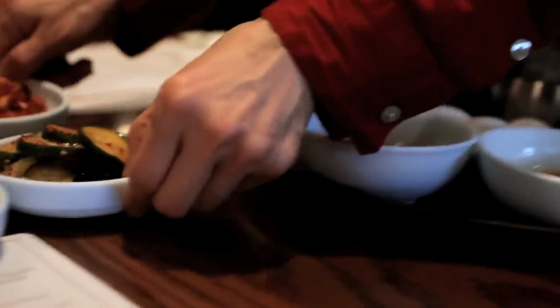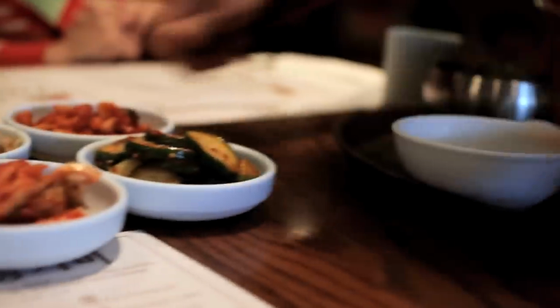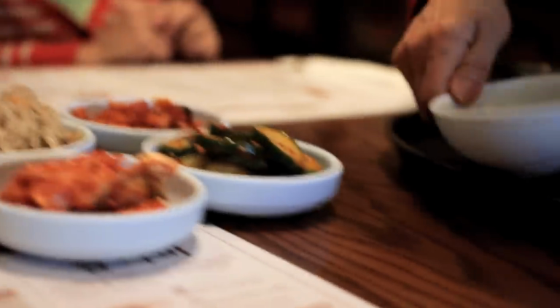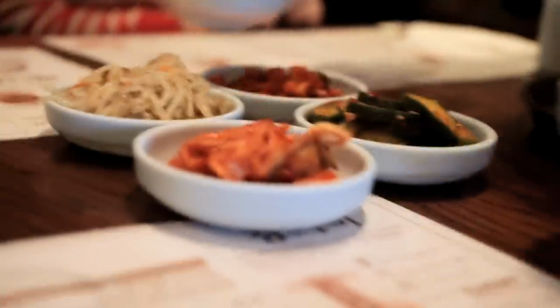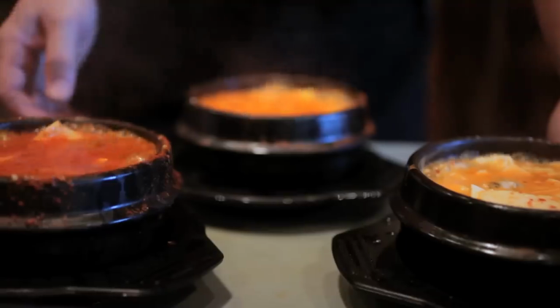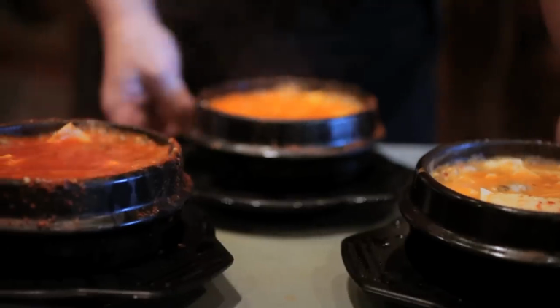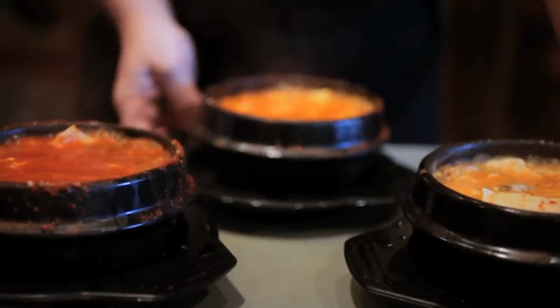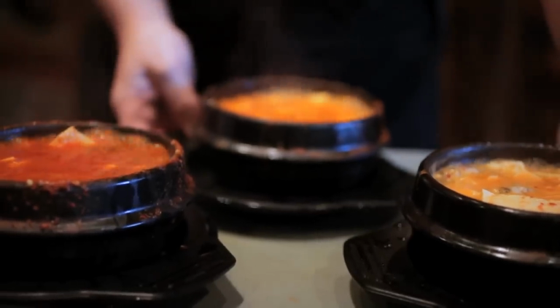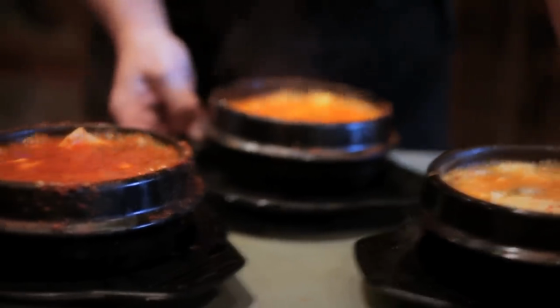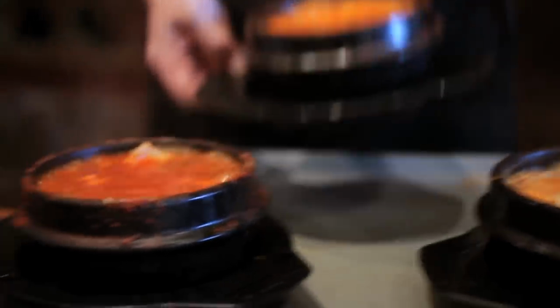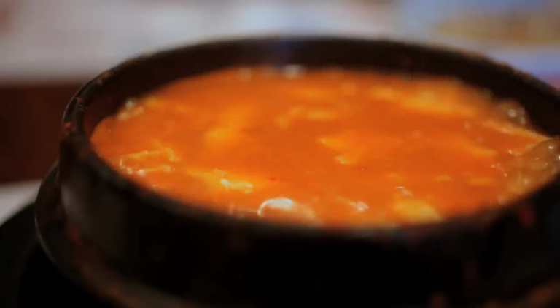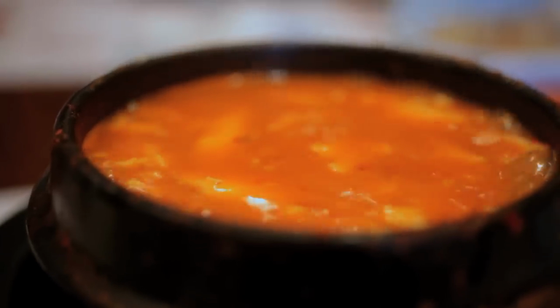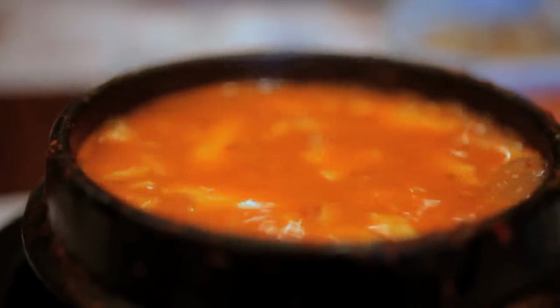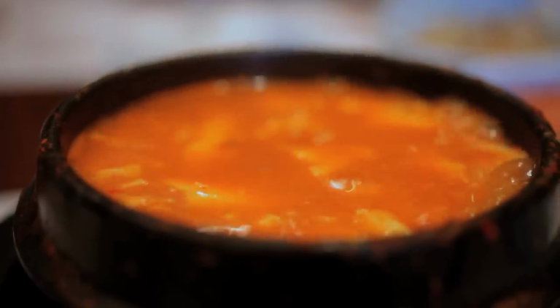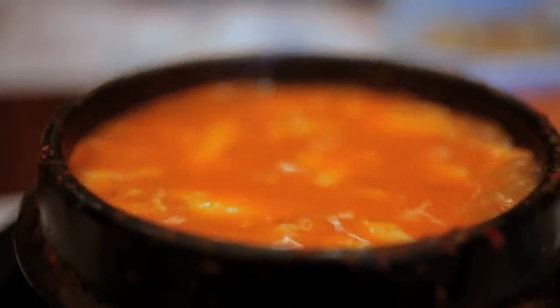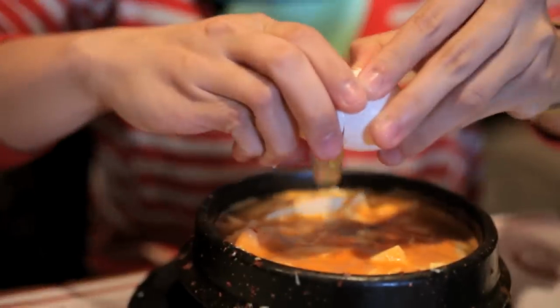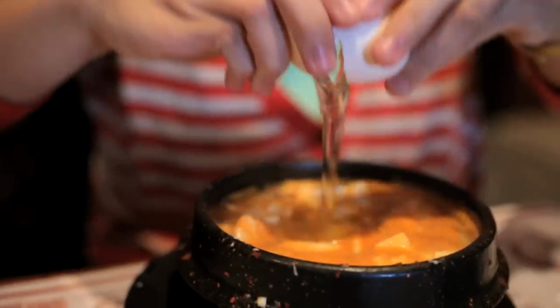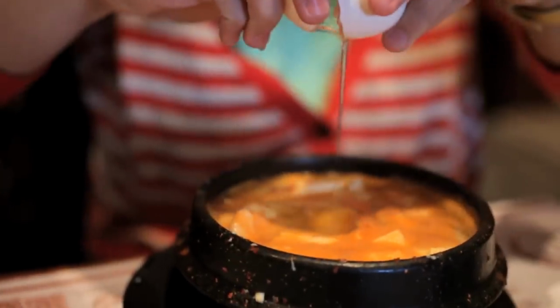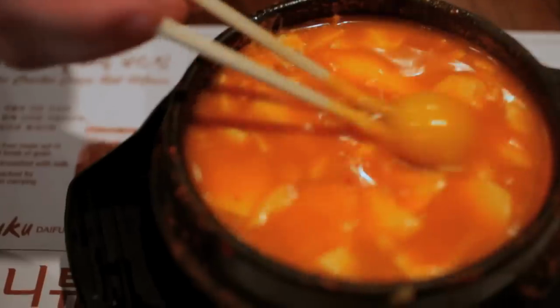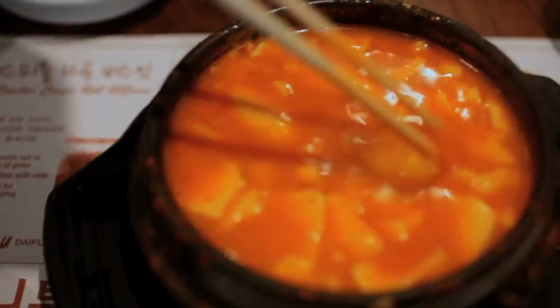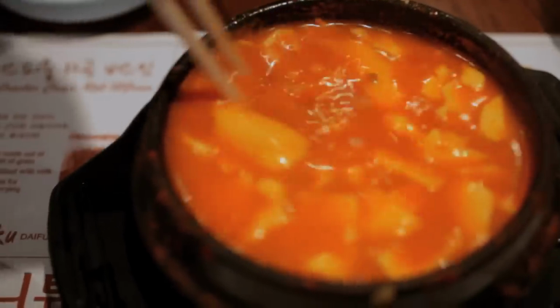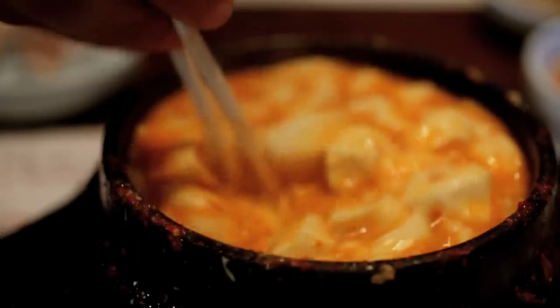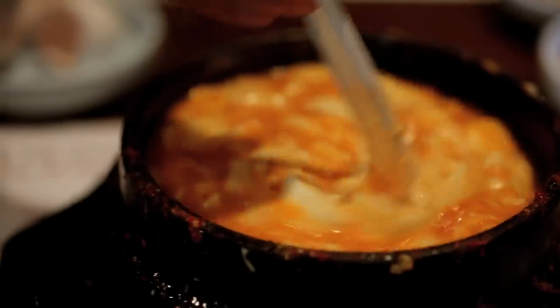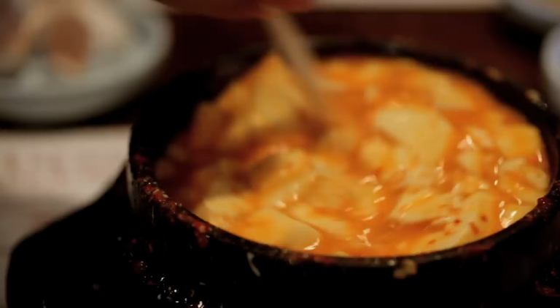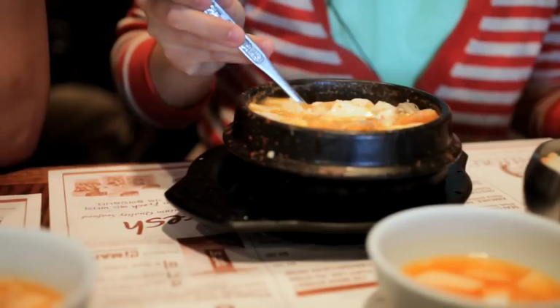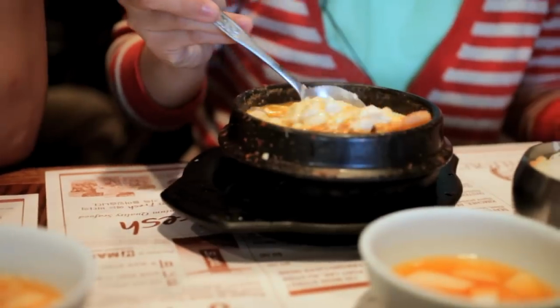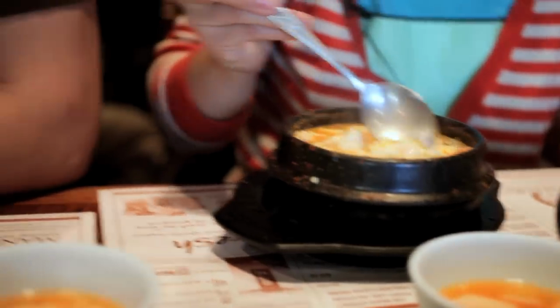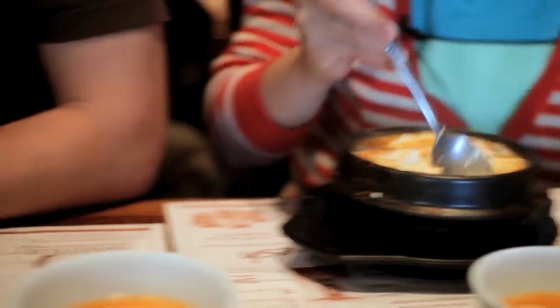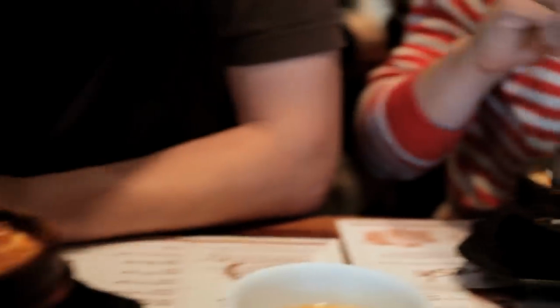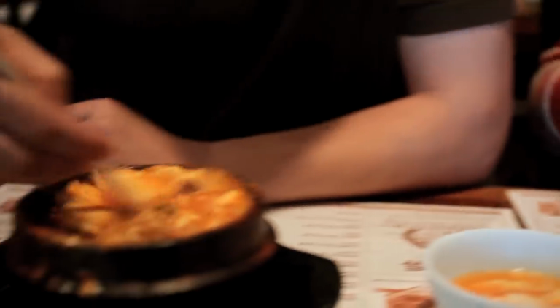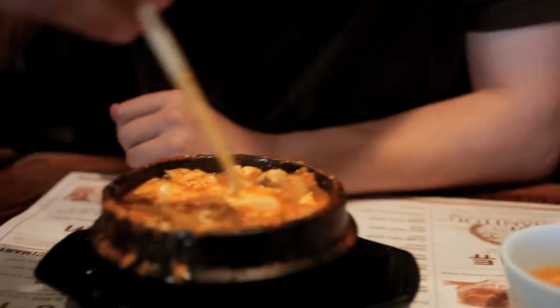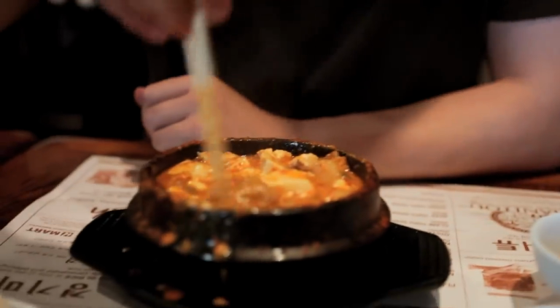These are the banchan. The soup comes out as a bubbling pot in a stone pot called a dolsot, and you just drop the egg into it and it cooks through a little bit in the broth. It ends up being a pretty big meal. They use a really soft silken style tofu.